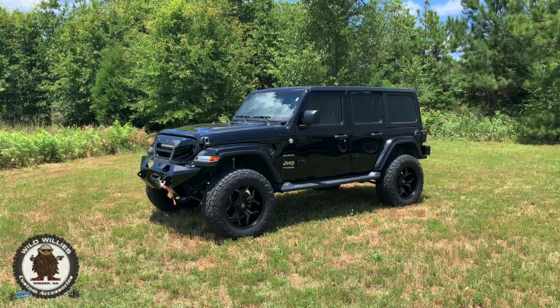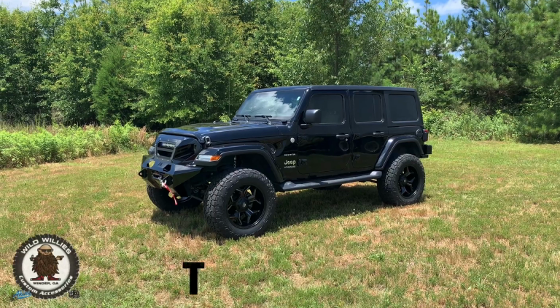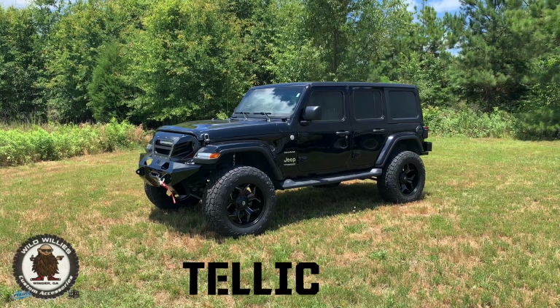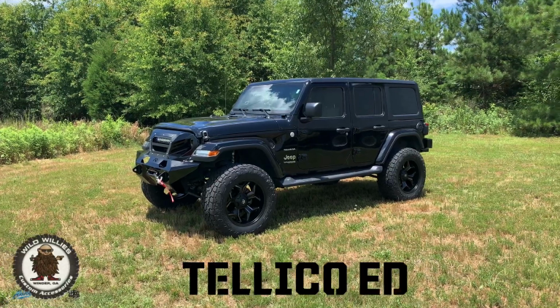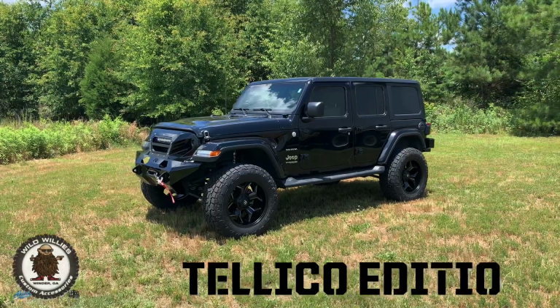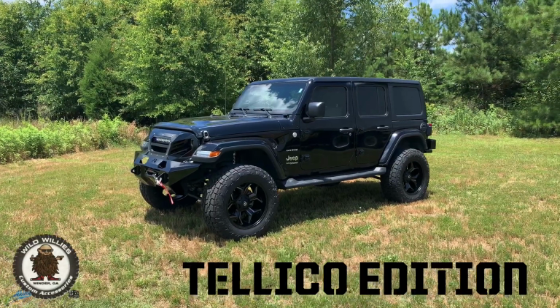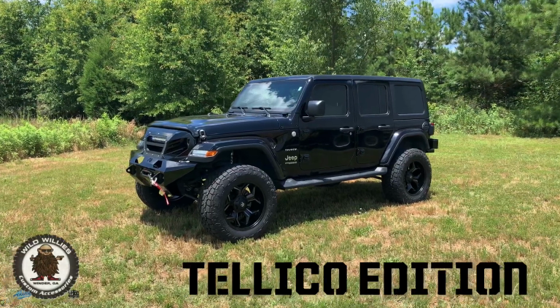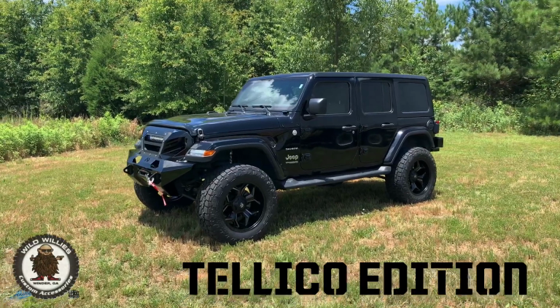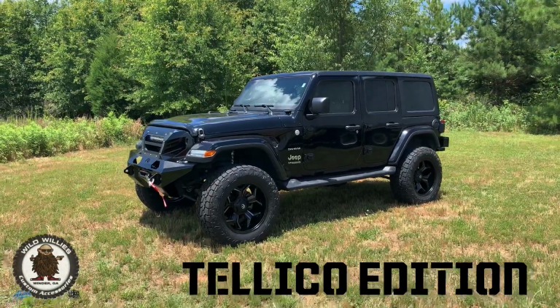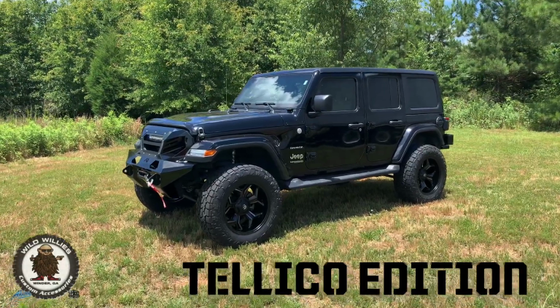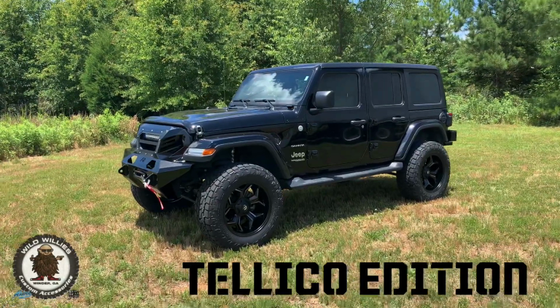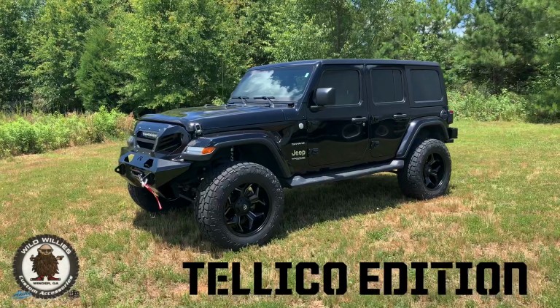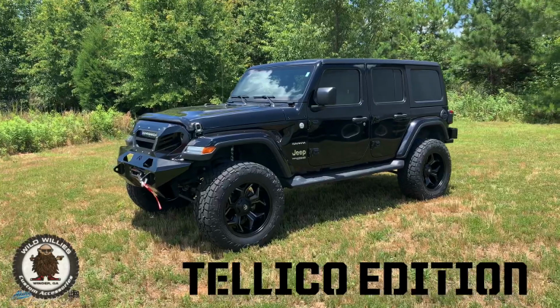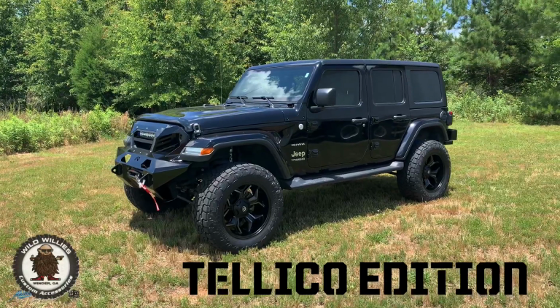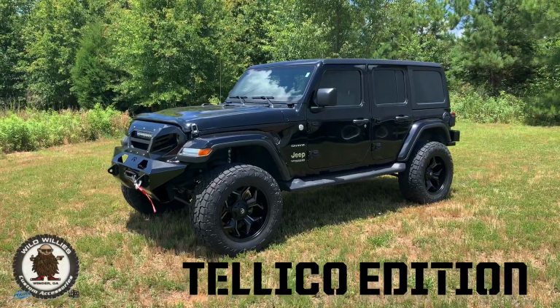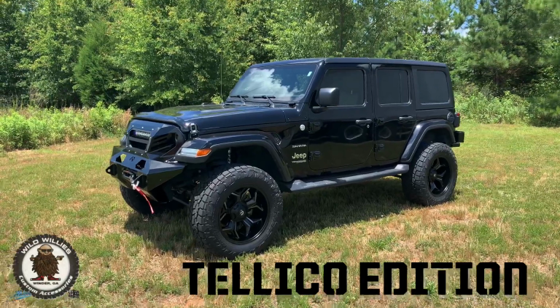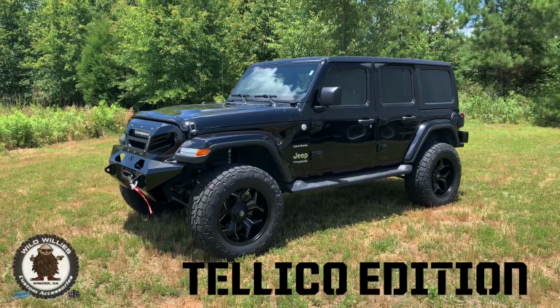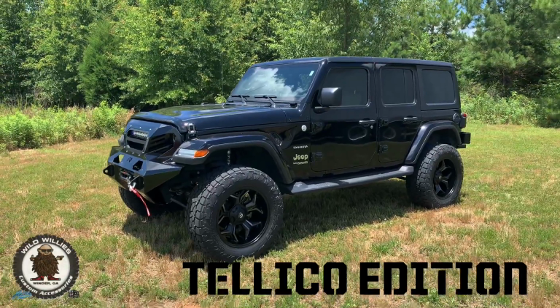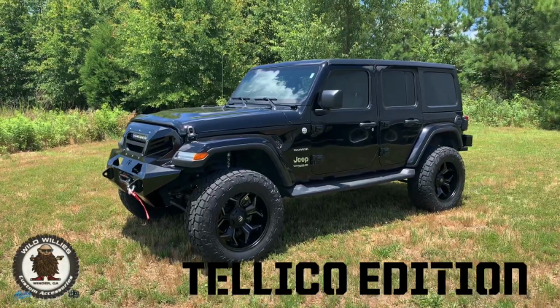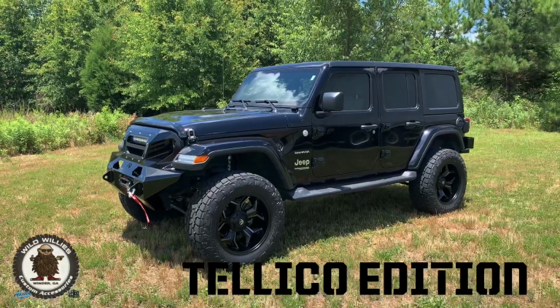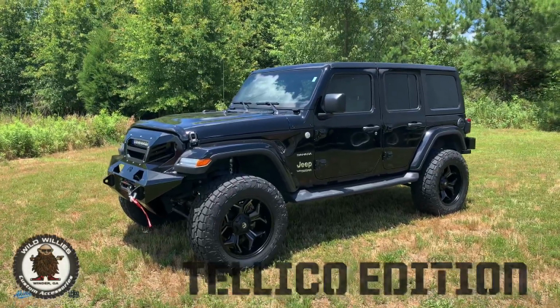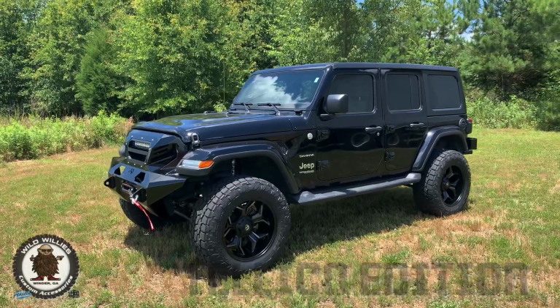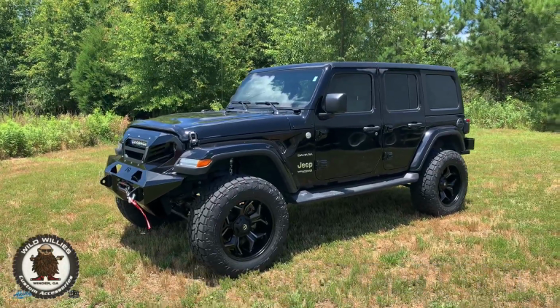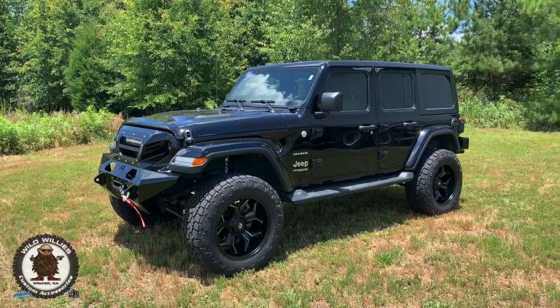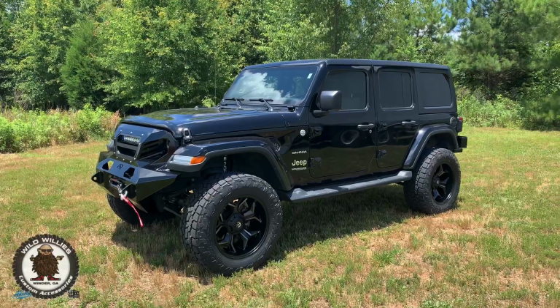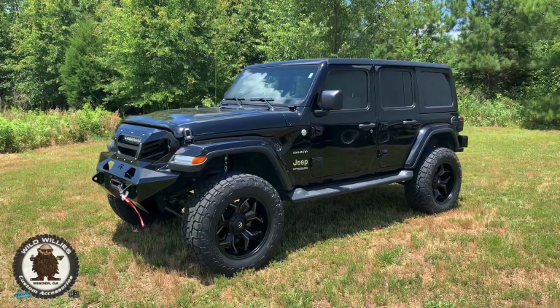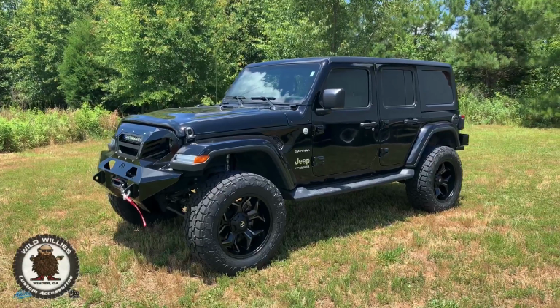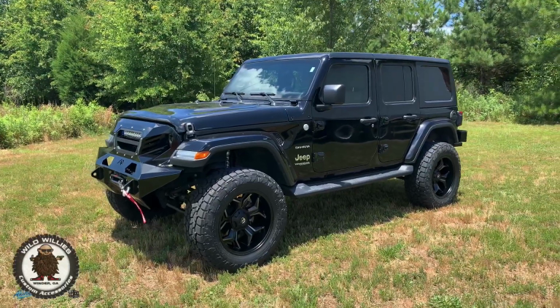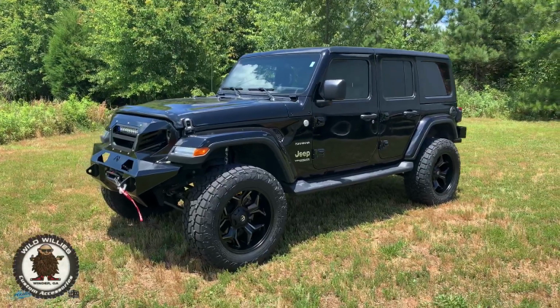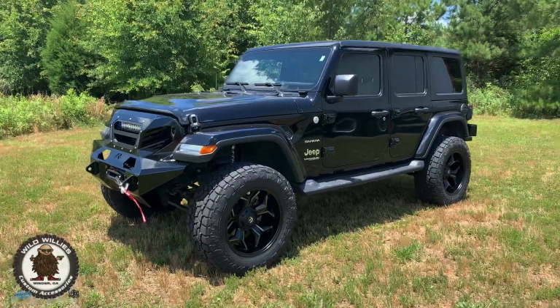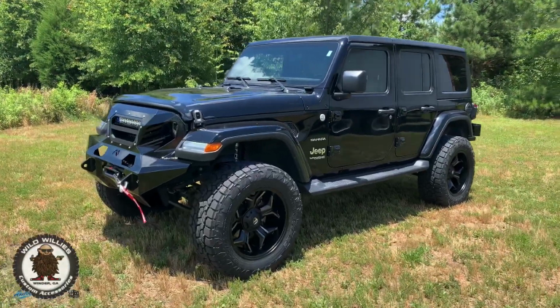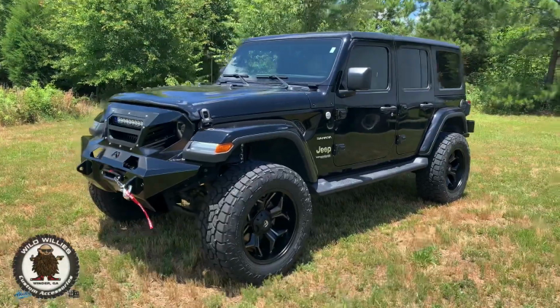Big Bad Teleco Edition here at Aiken's Jeep and Wild Wheaties Custom Accessories in Winder, Georgia. Hope everyone's having a great day. We've got a phenomenal 2018 Jeep Wrangler Sahara, fully equipped with our Teleco package.